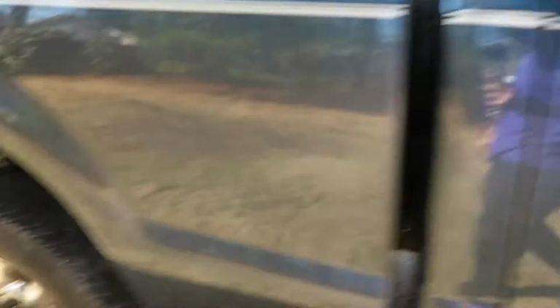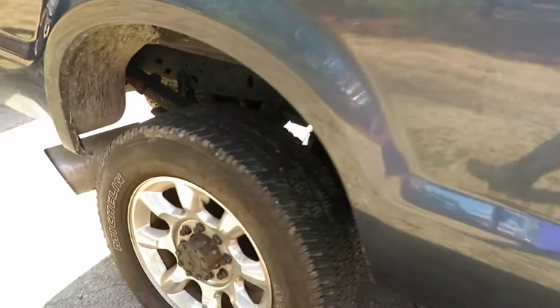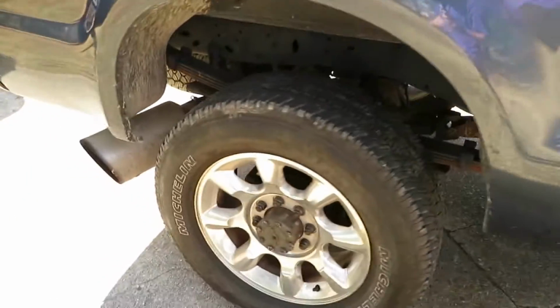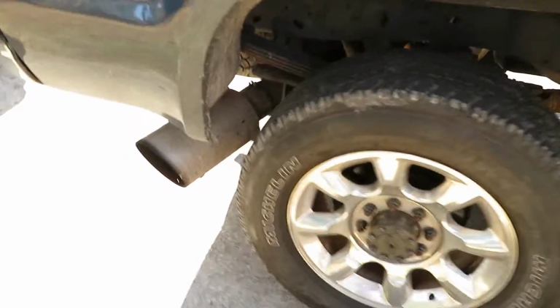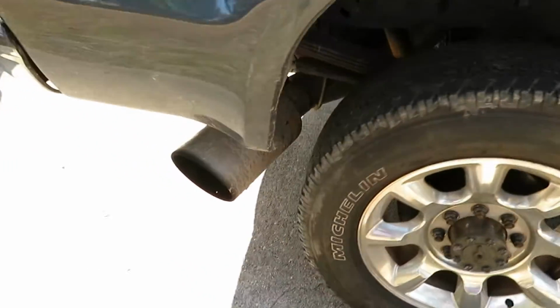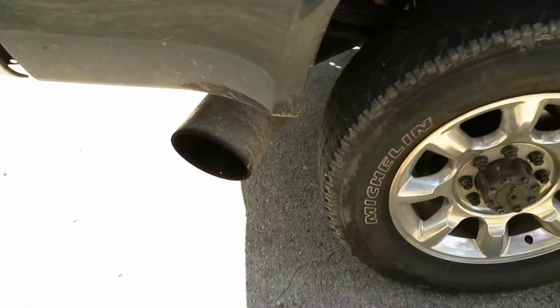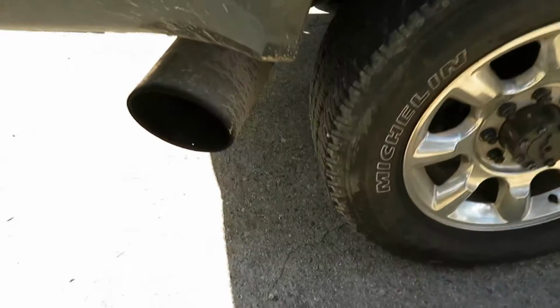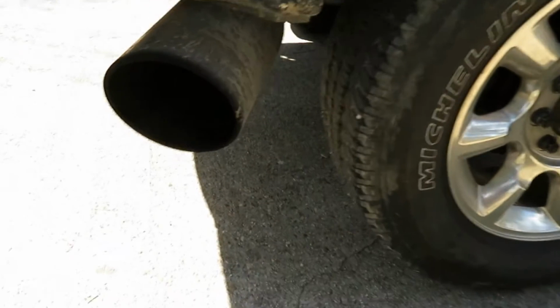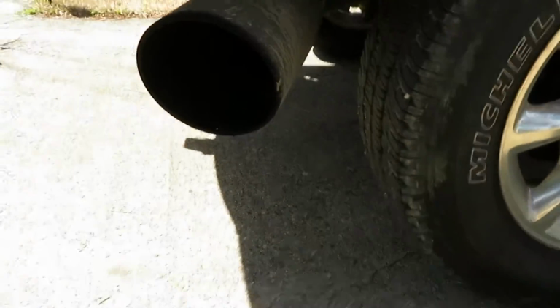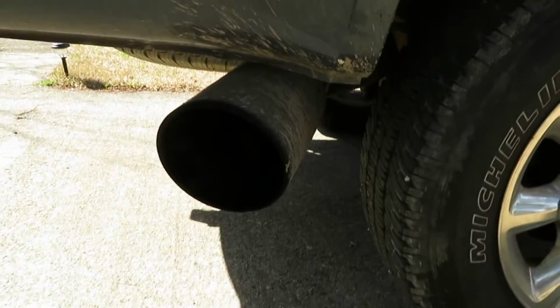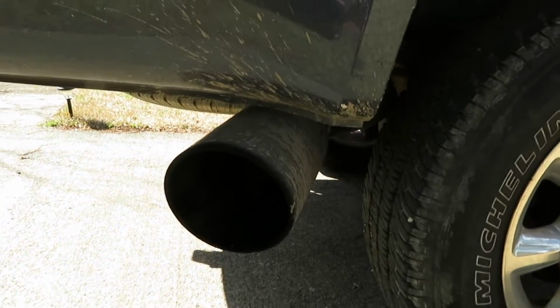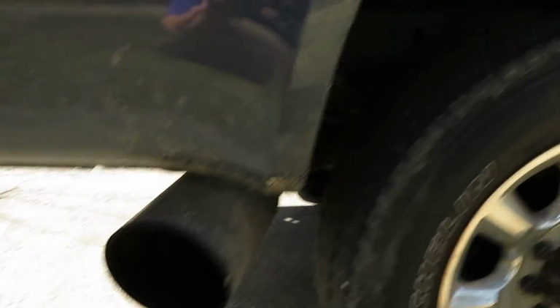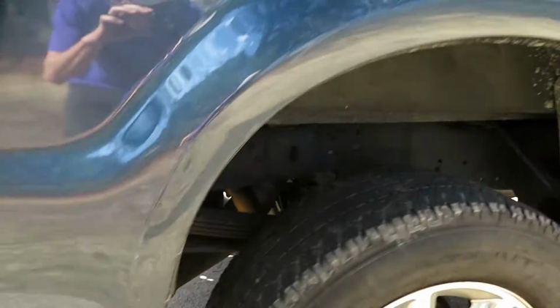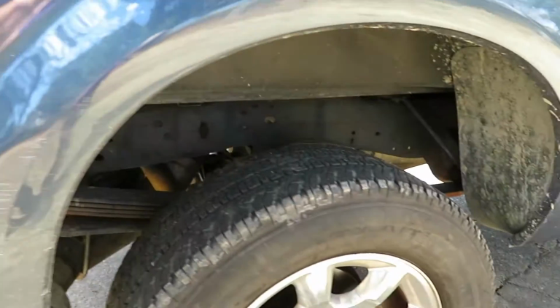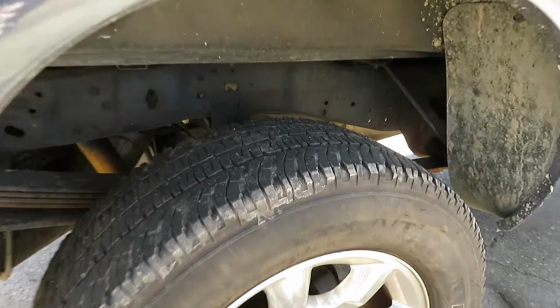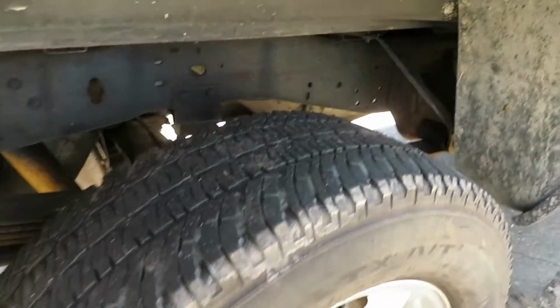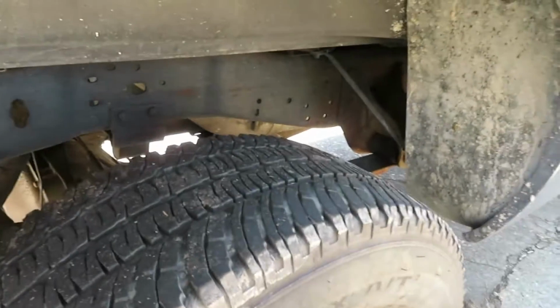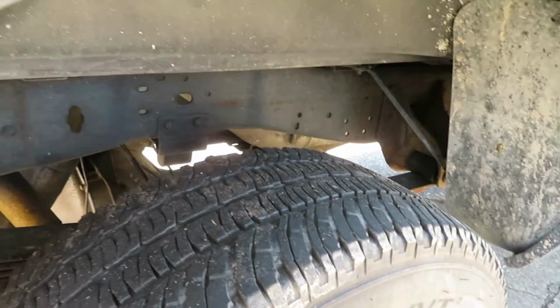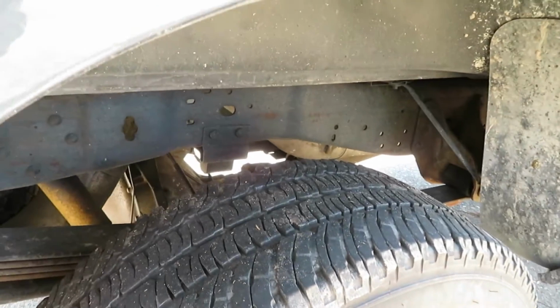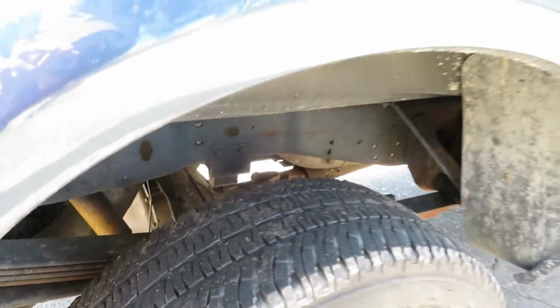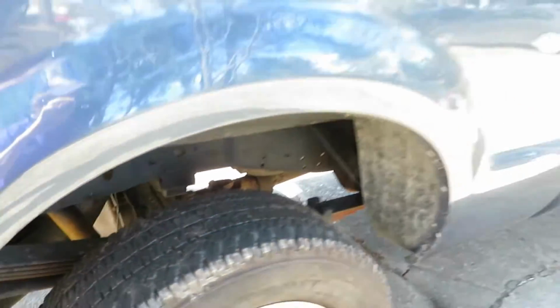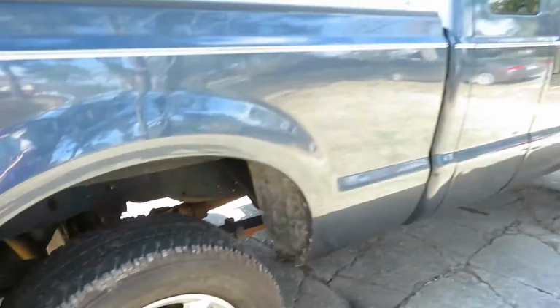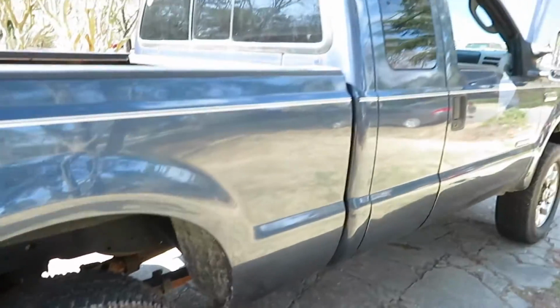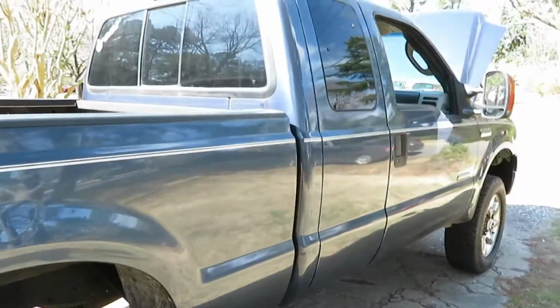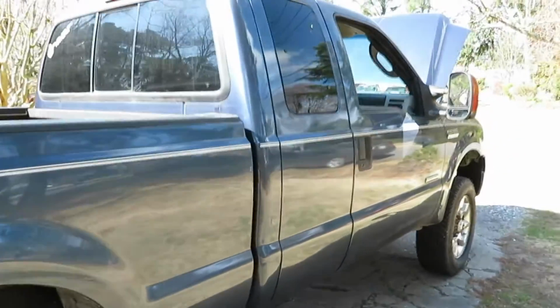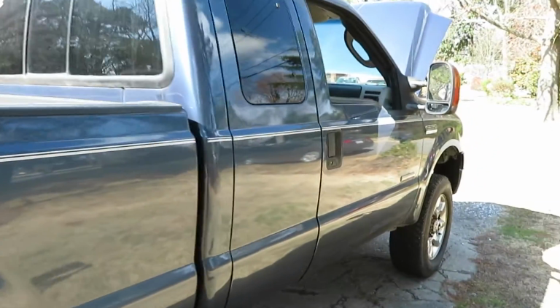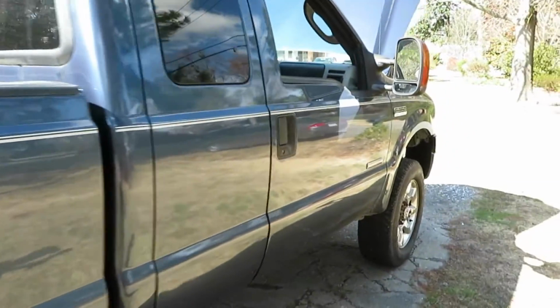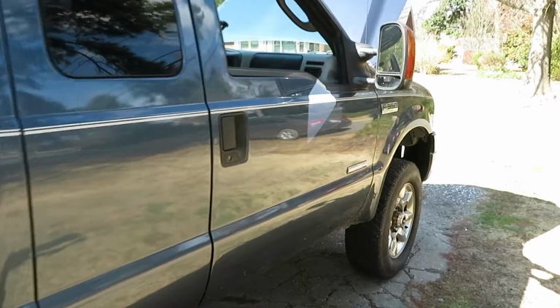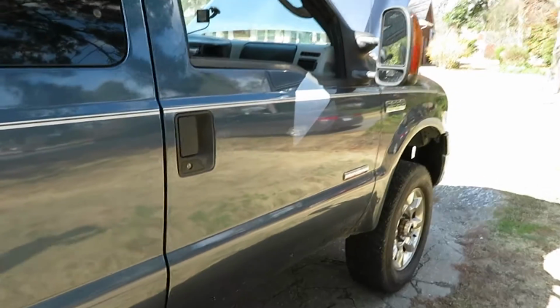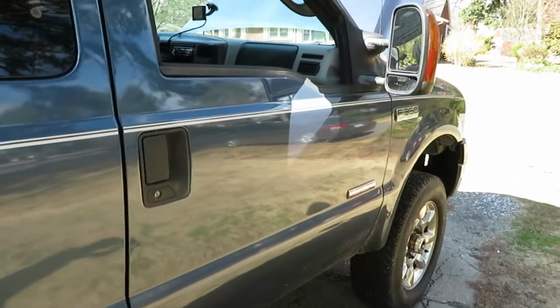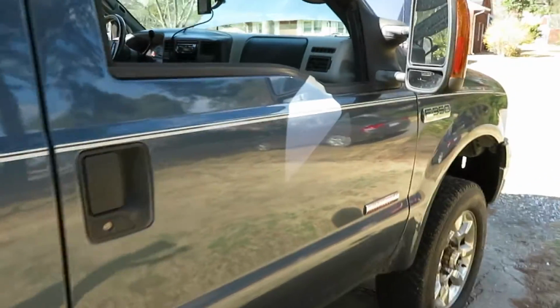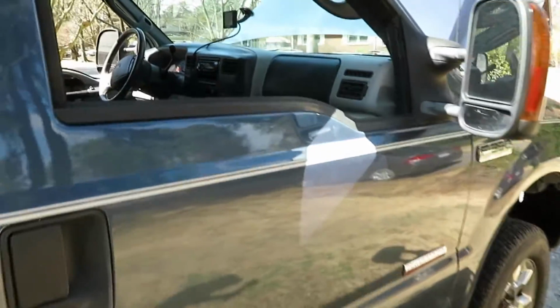It's got a five inch exhaust to a seven inch tip - that was on the truck when I bought it. It's really dirty, I need to clean it up. But yeah, I wanted to give an update on the truck and explain what it was in the shop for.